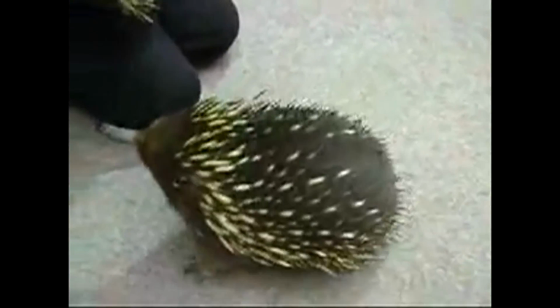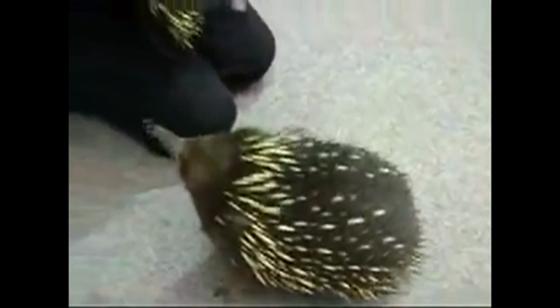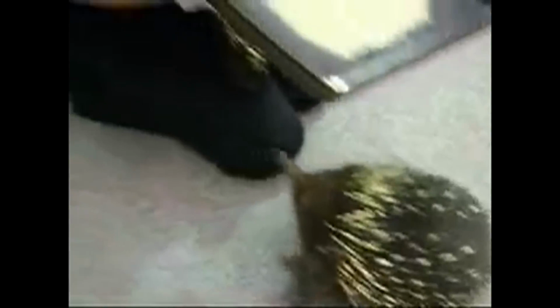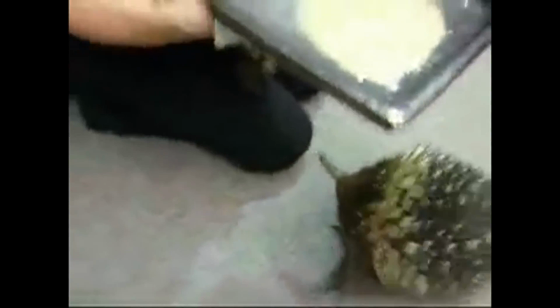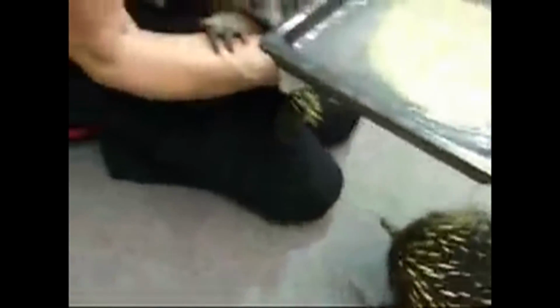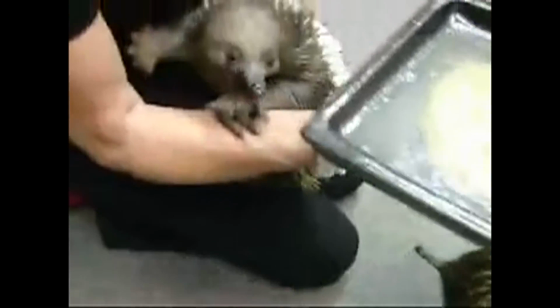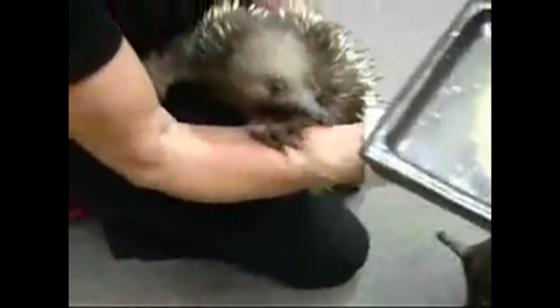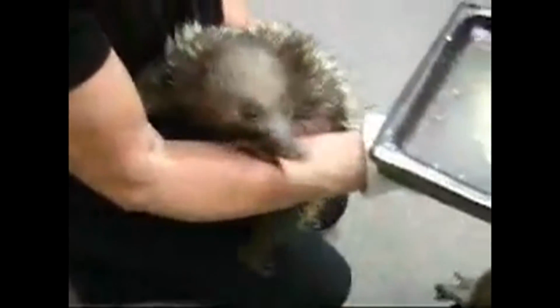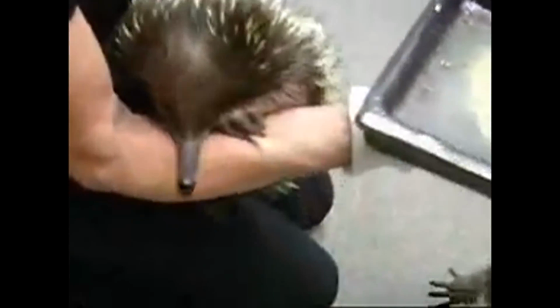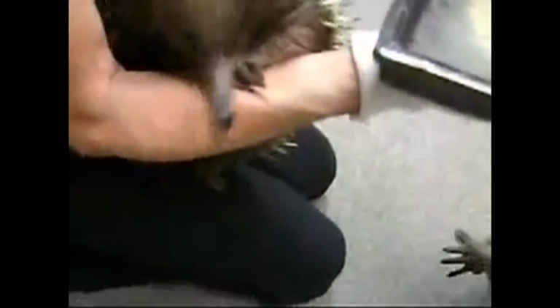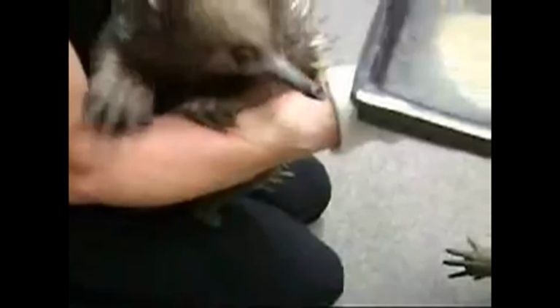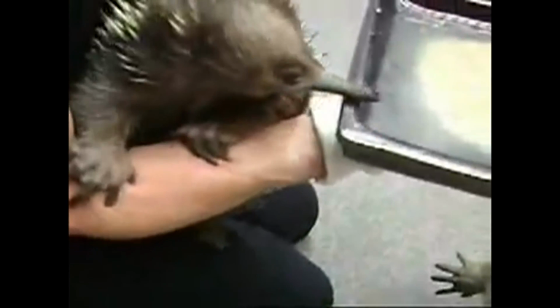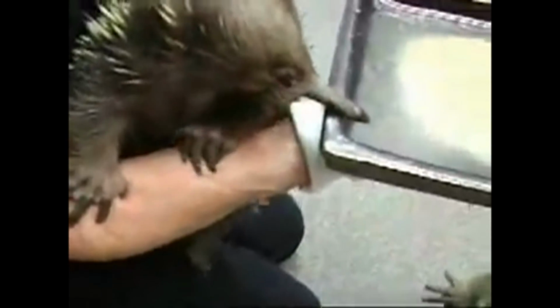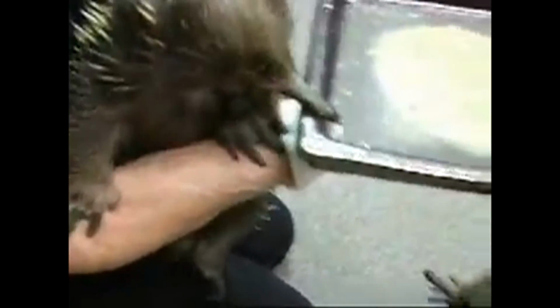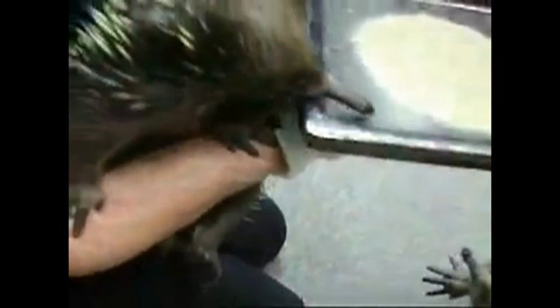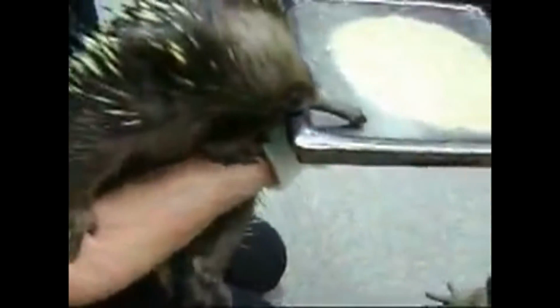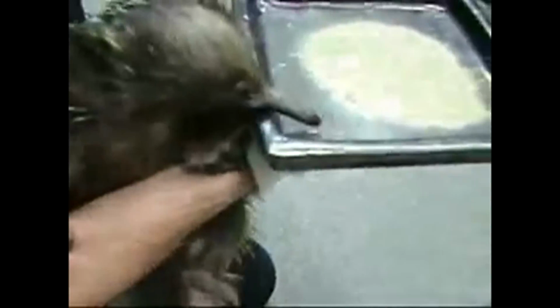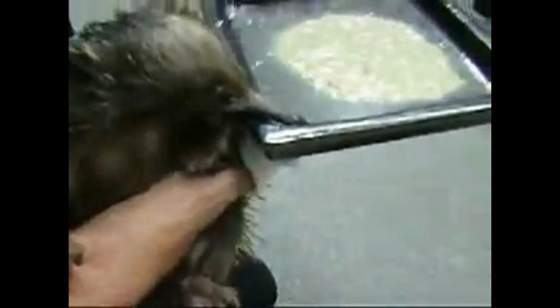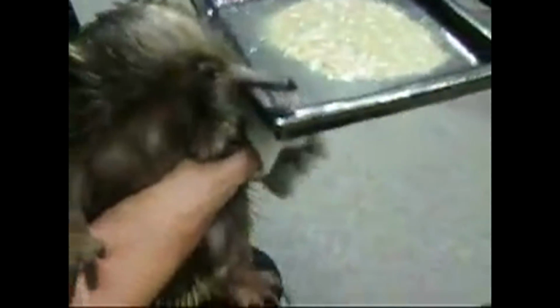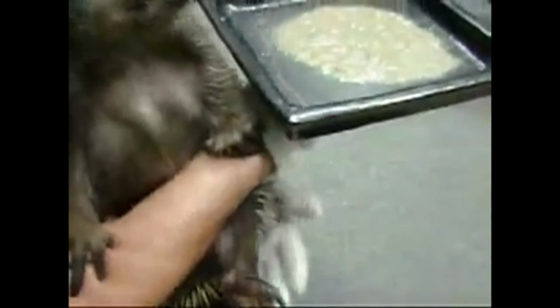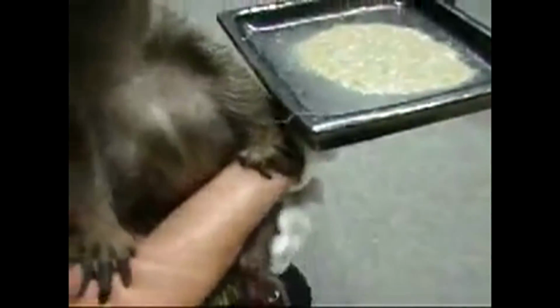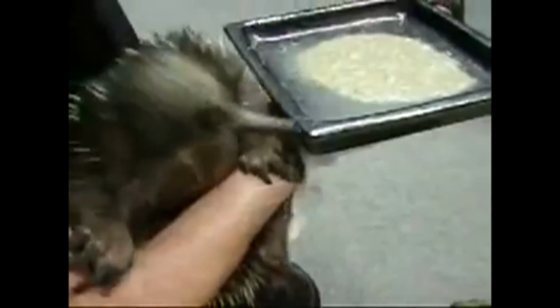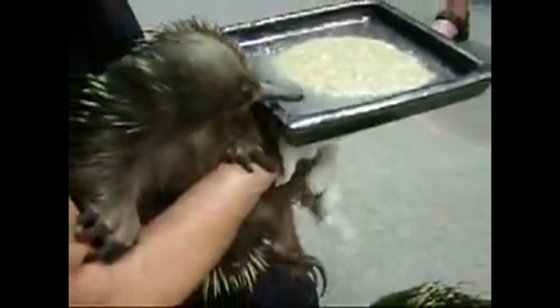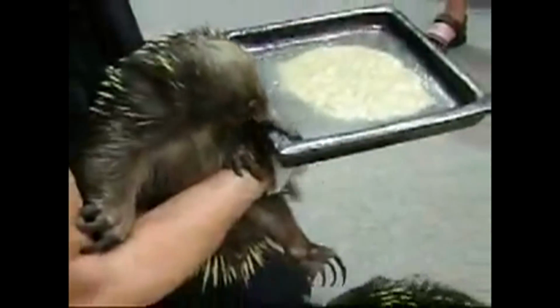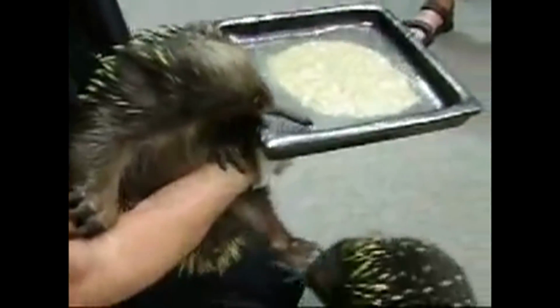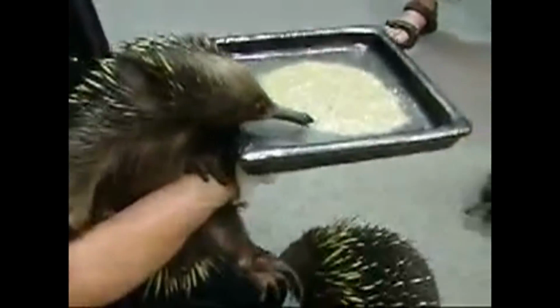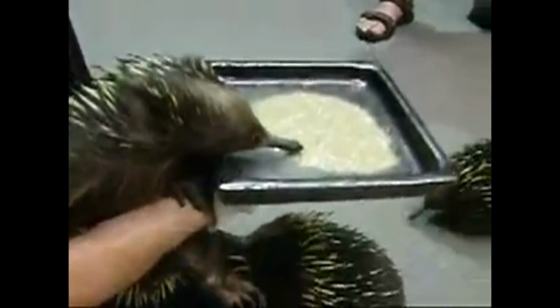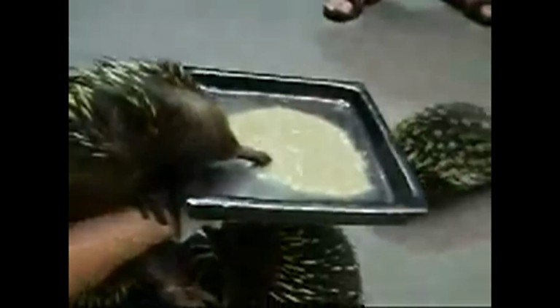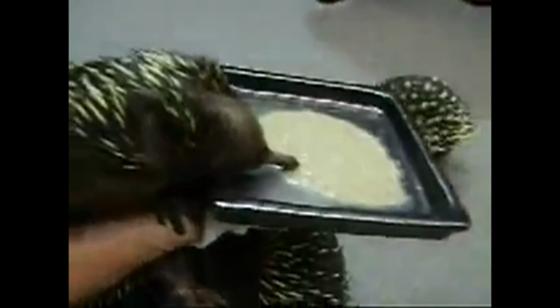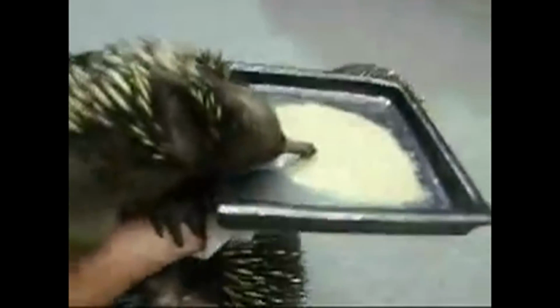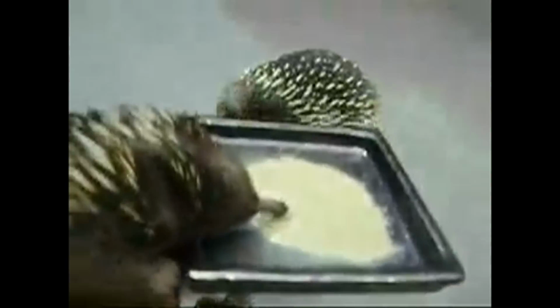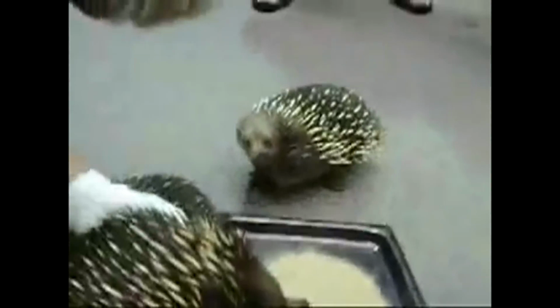Look at this, so determined. There you go, Eddie.